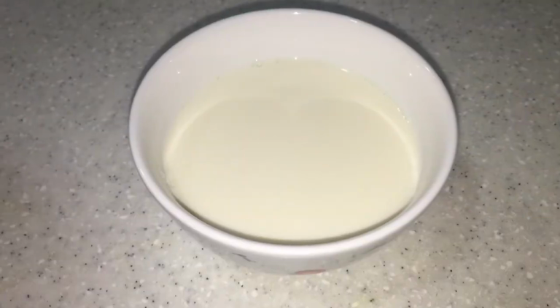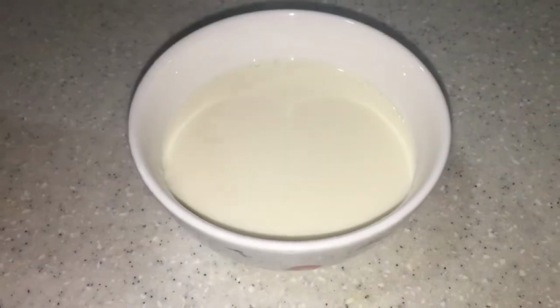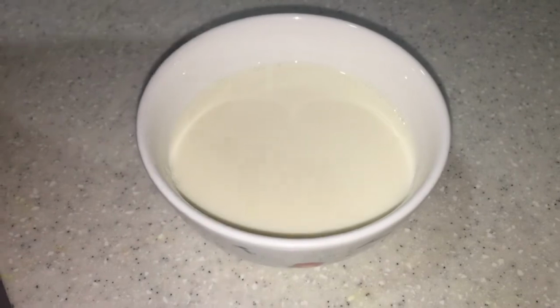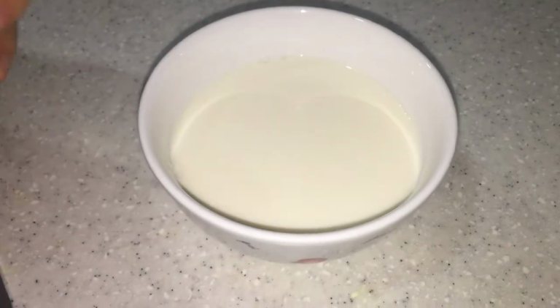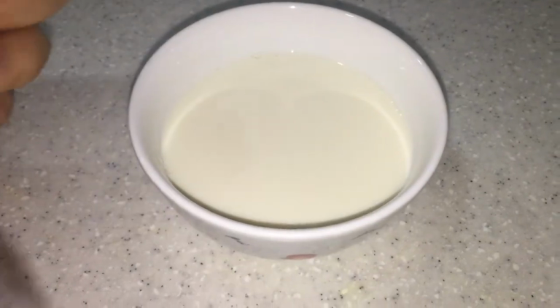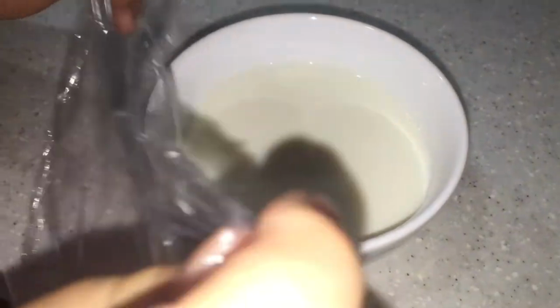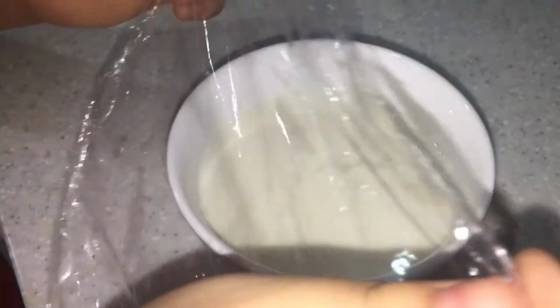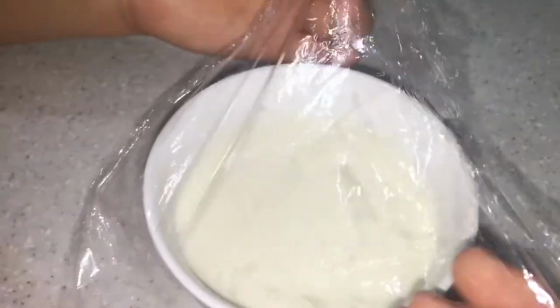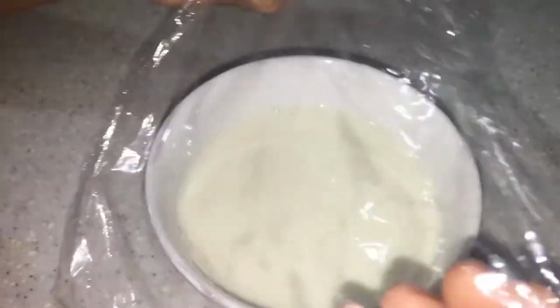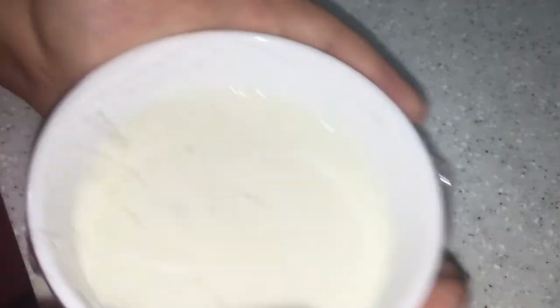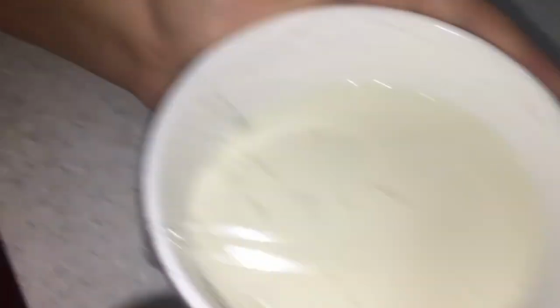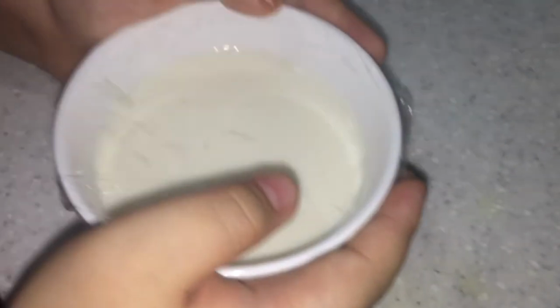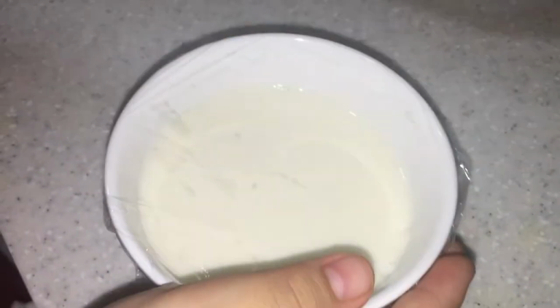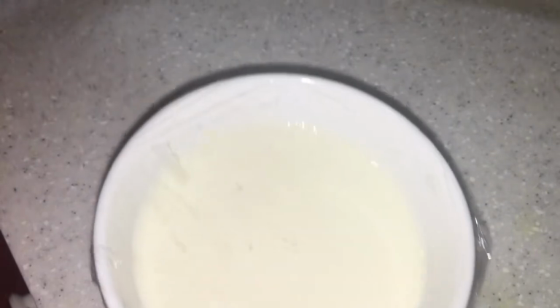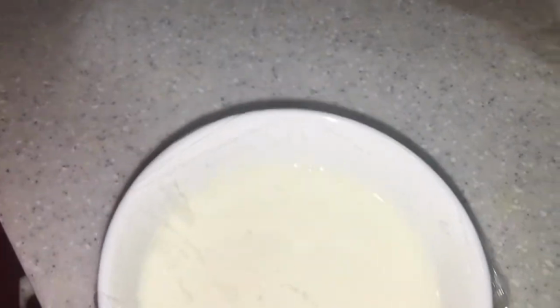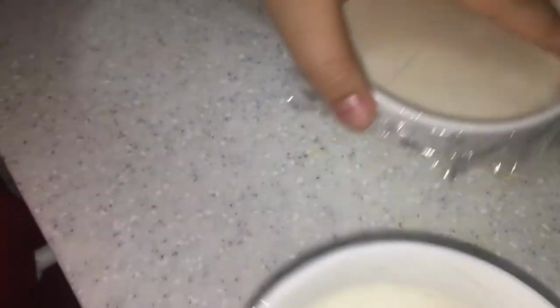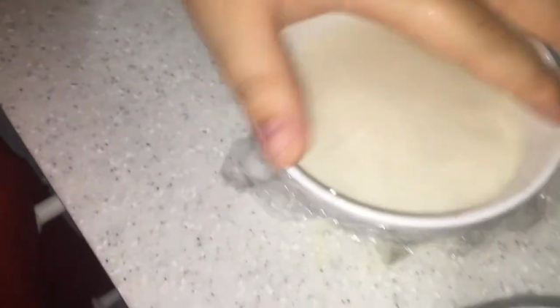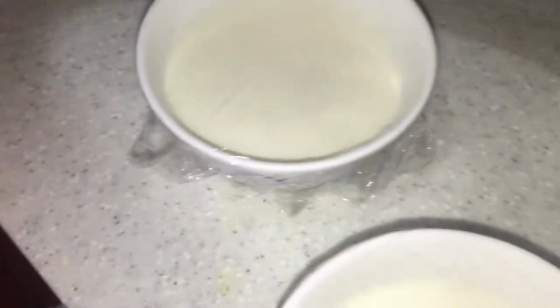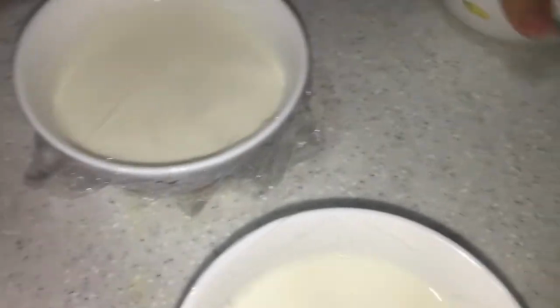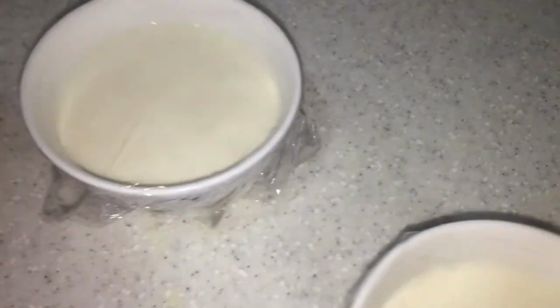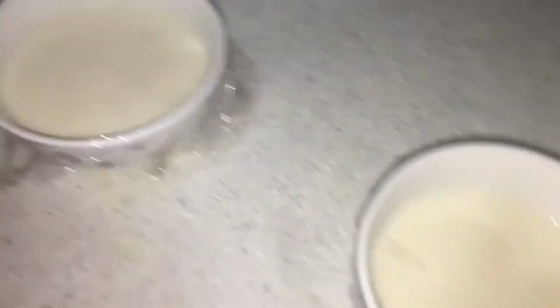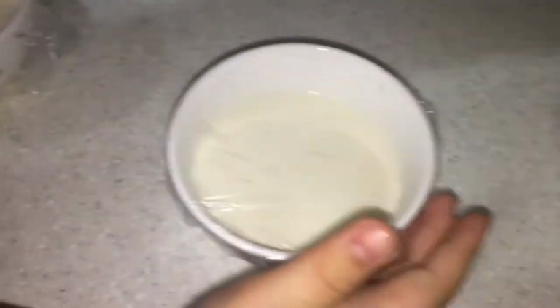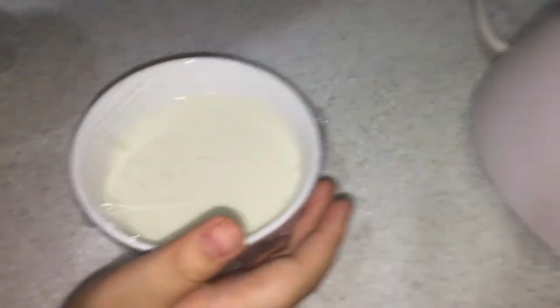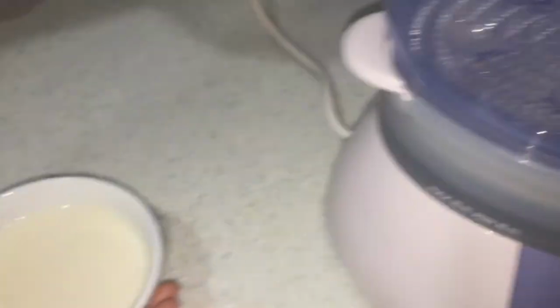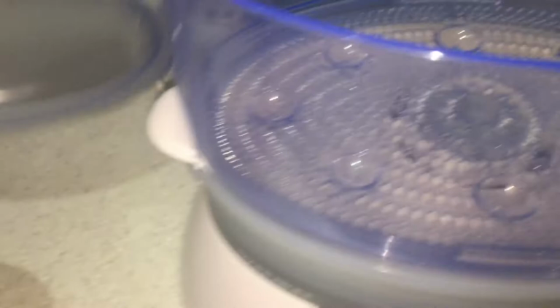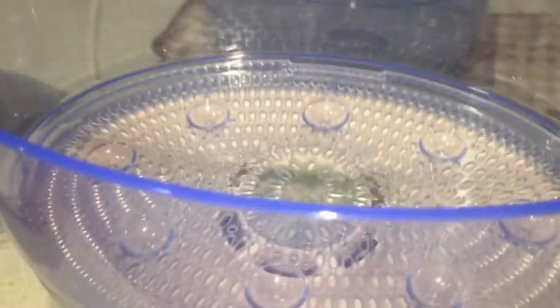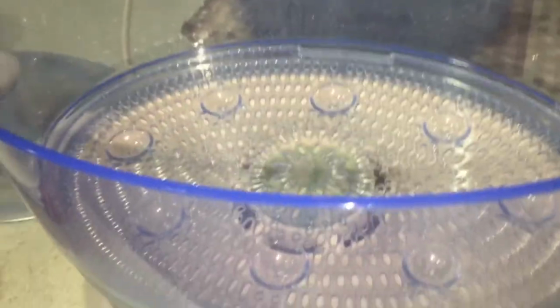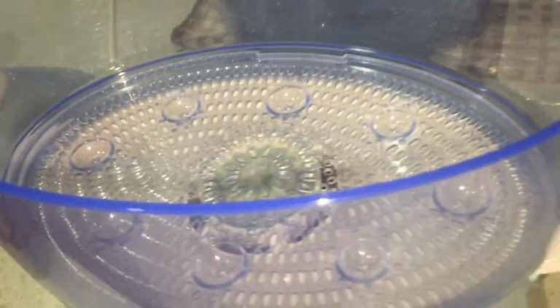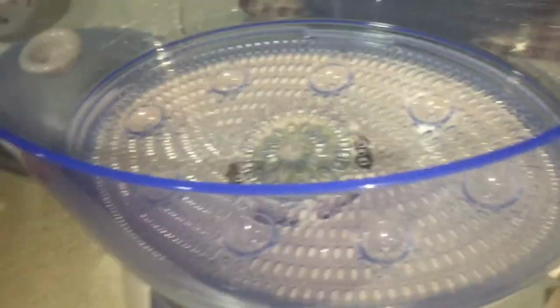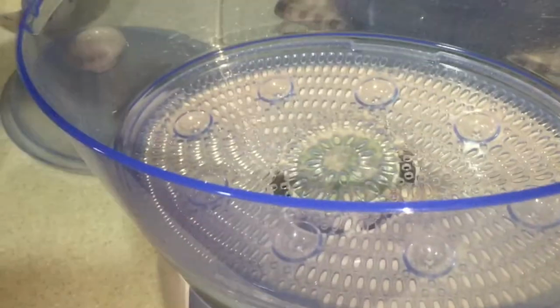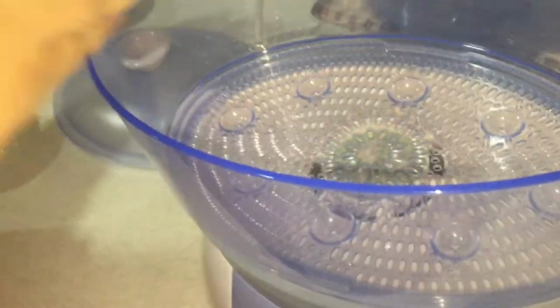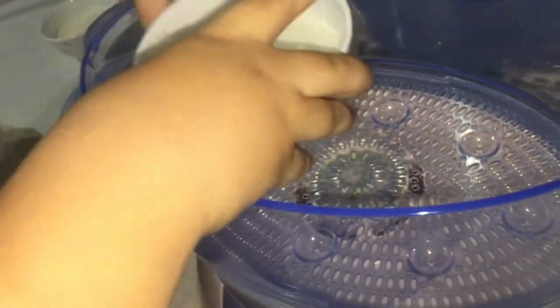Then I am going to cover it with cling wrap, like that. Then you put it into your steamer for 10 minutes.